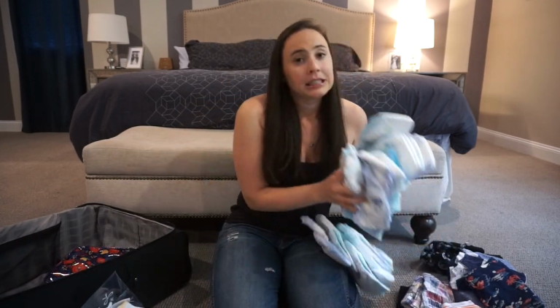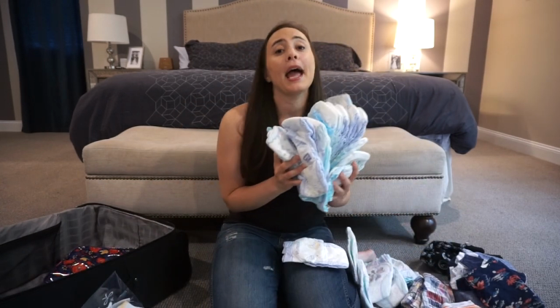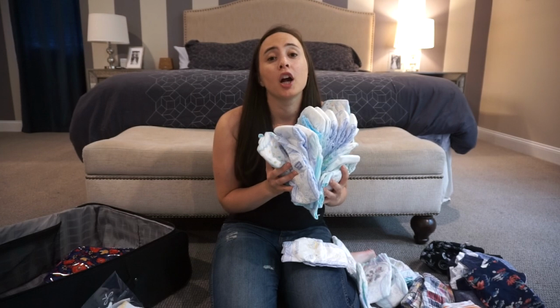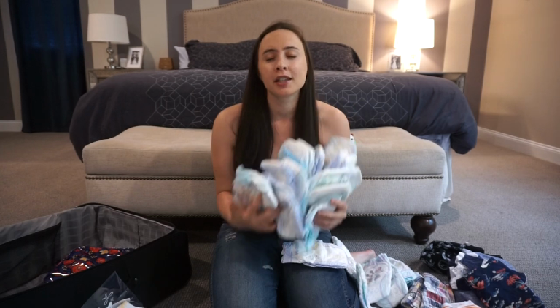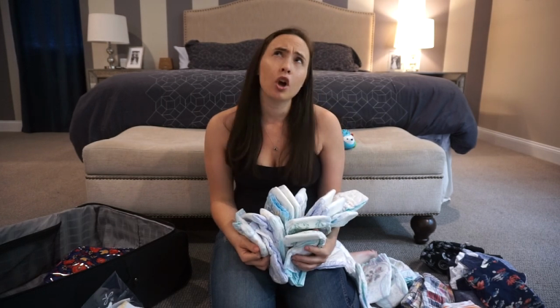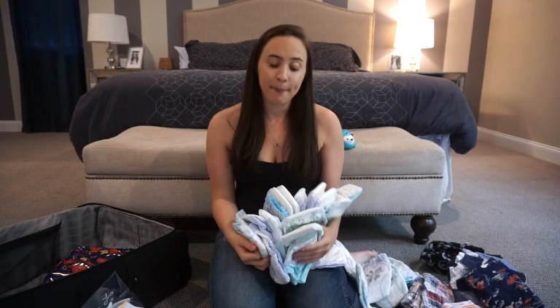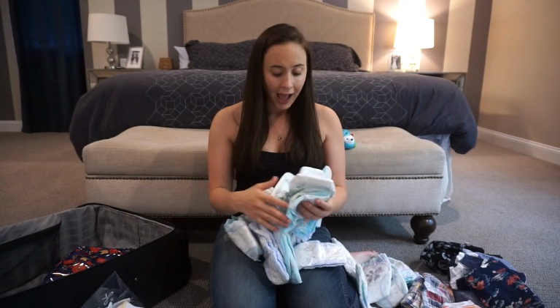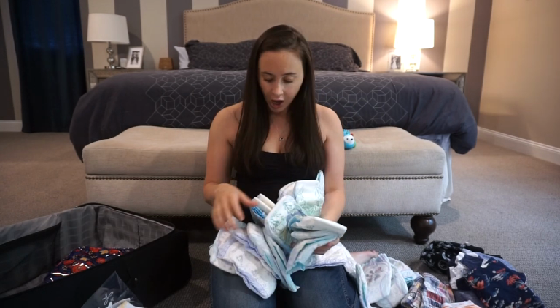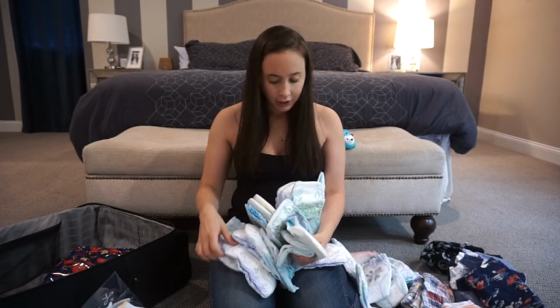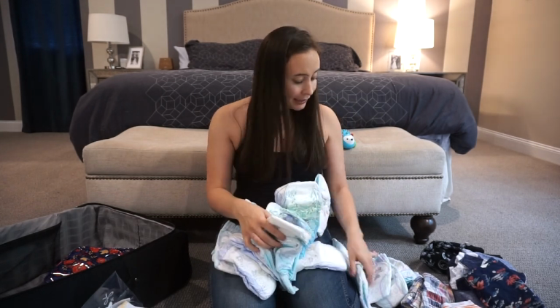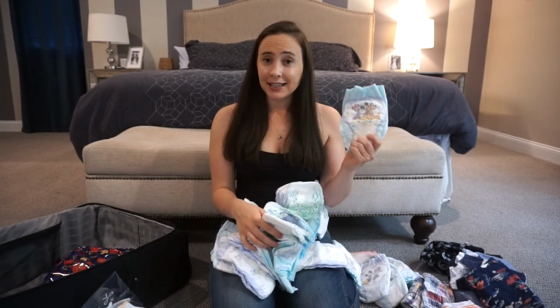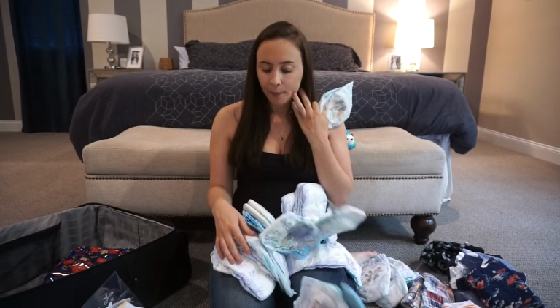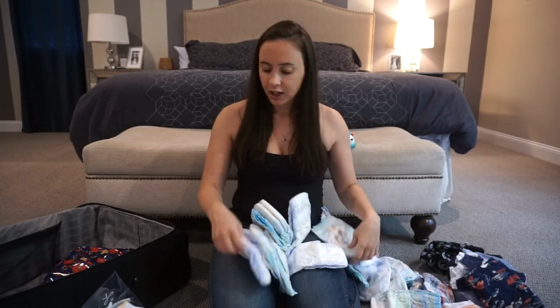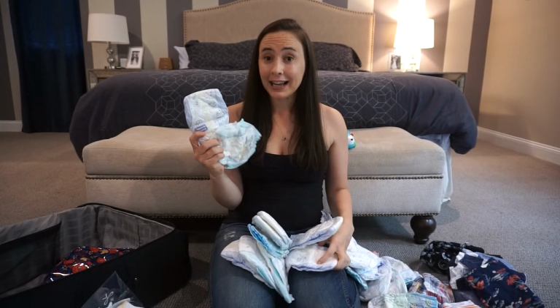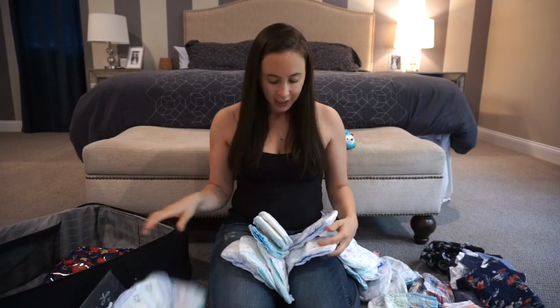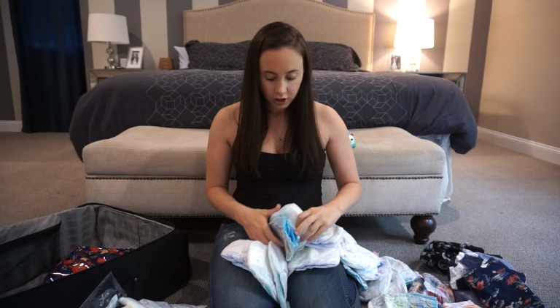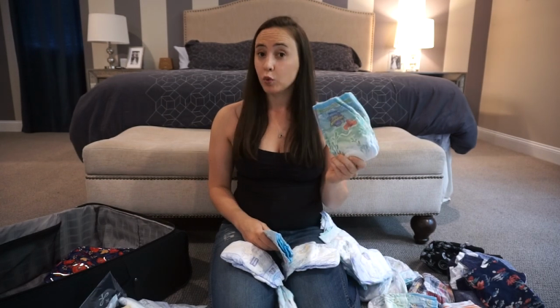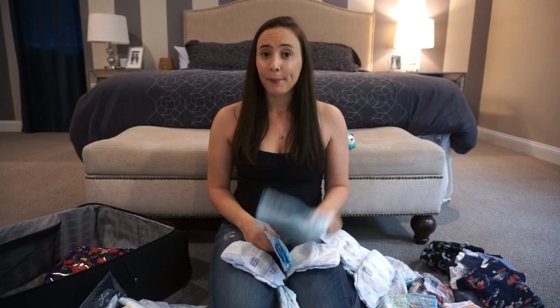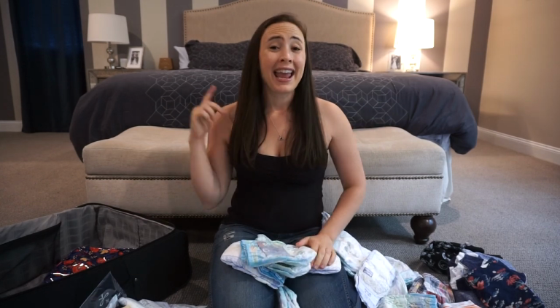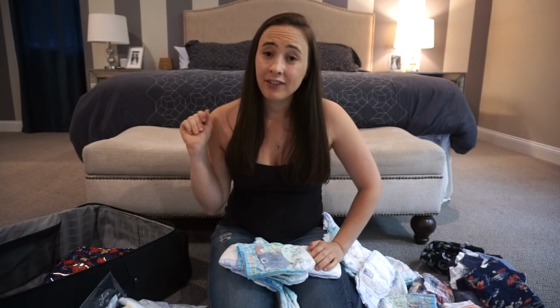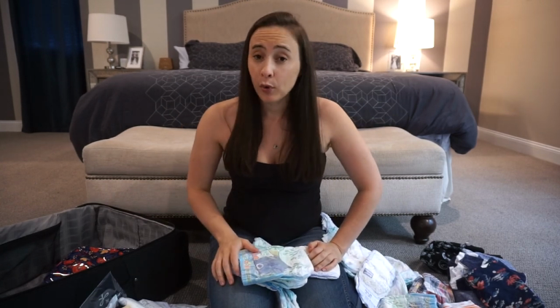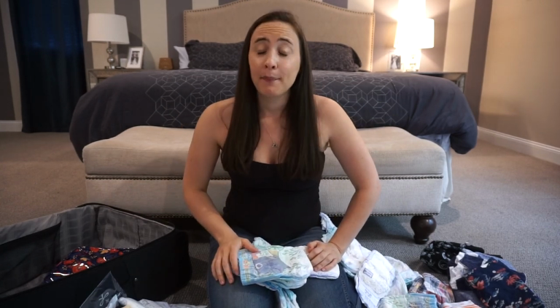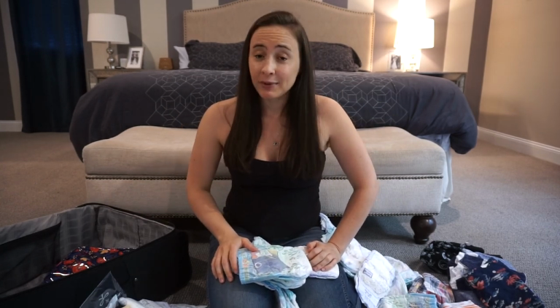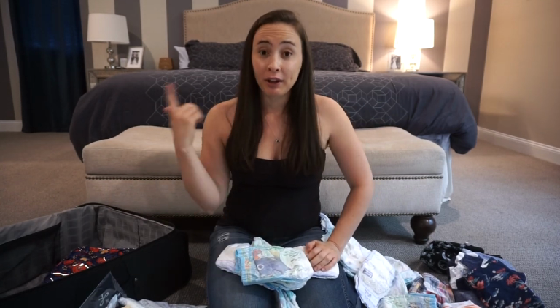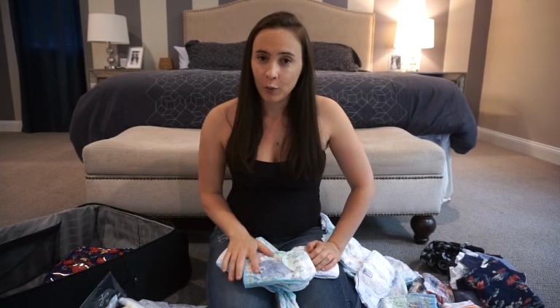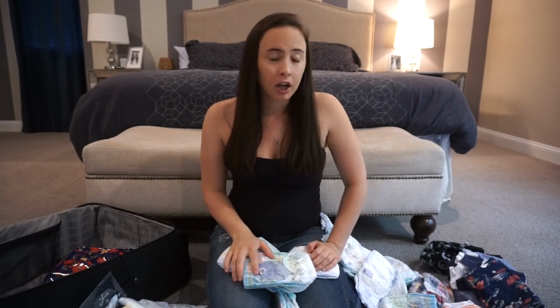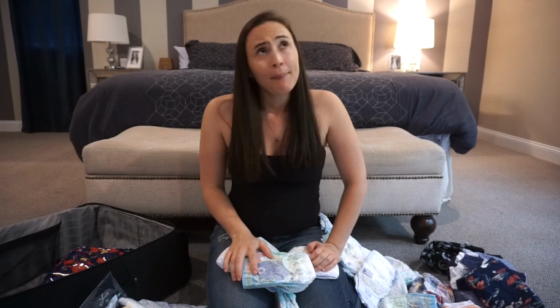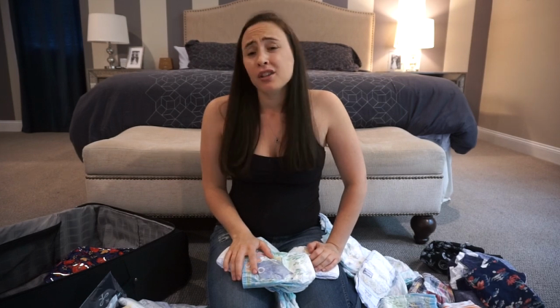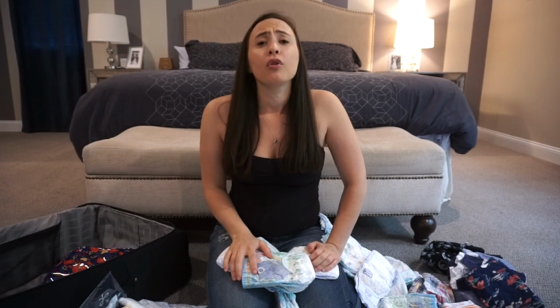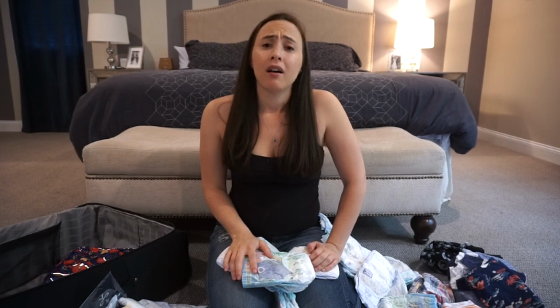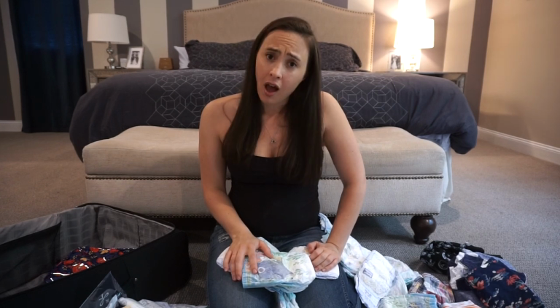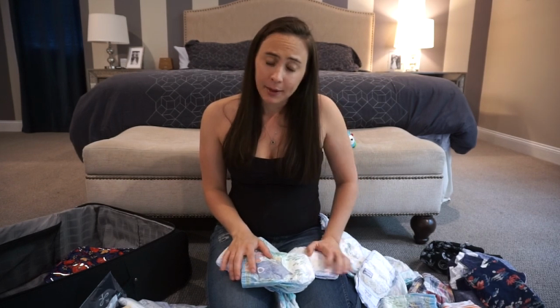Then diapers — so many diapers! I've got daytime diapers, nighttime diapers, swim diapers, and I even ordered more diapers from Amazon that will be arriving when we get there. Babies go through a lot of diapers.